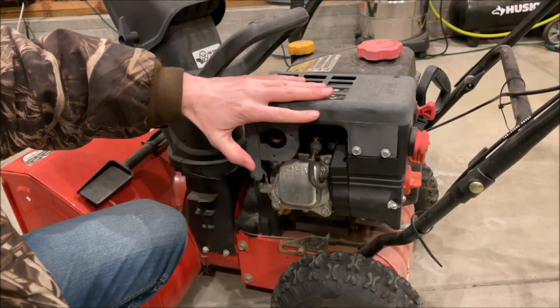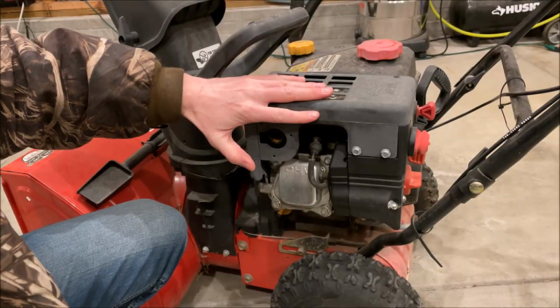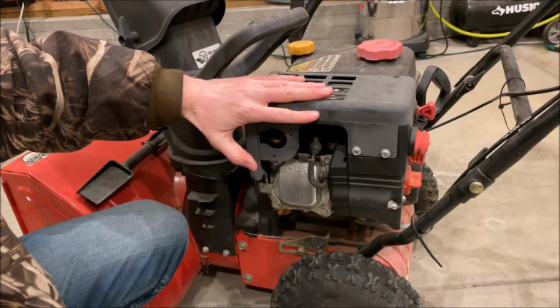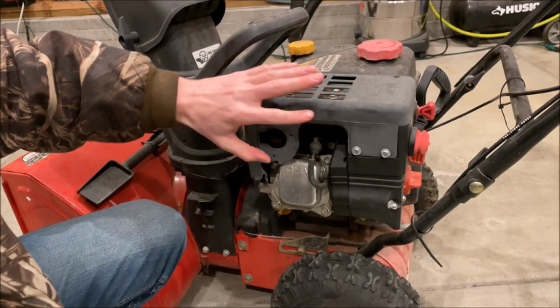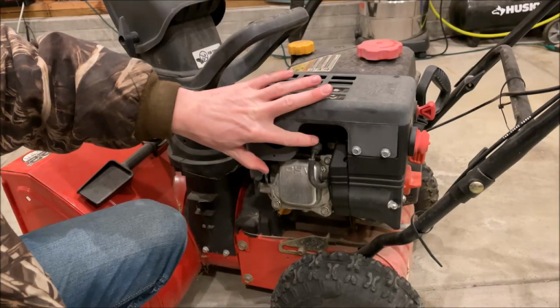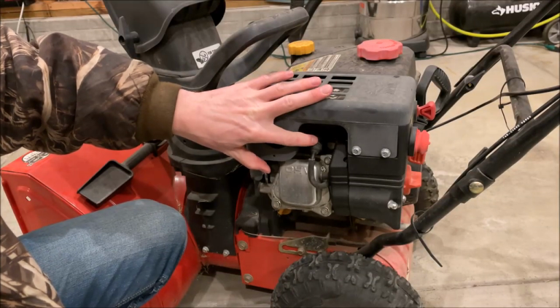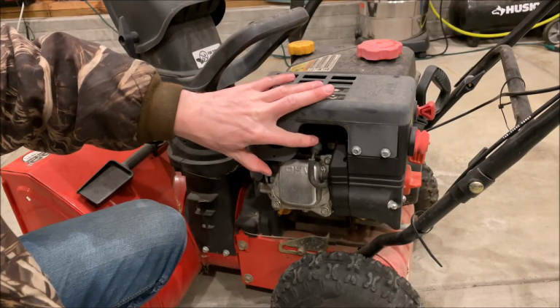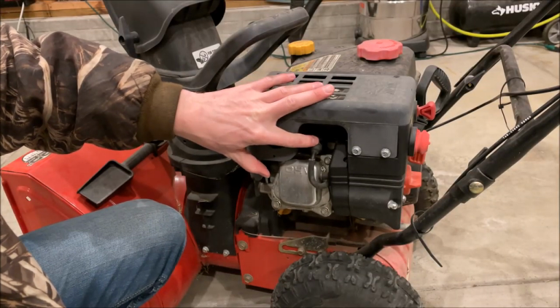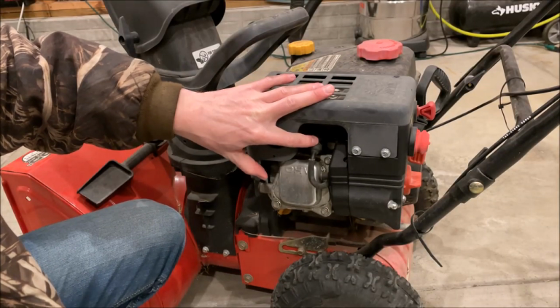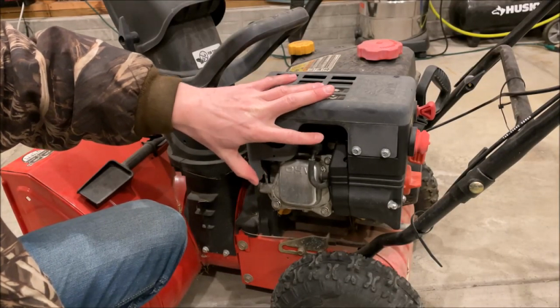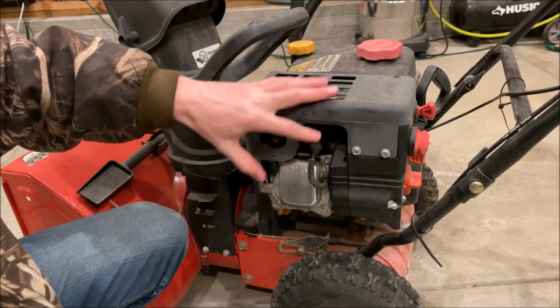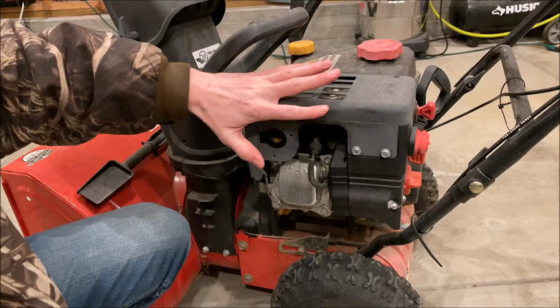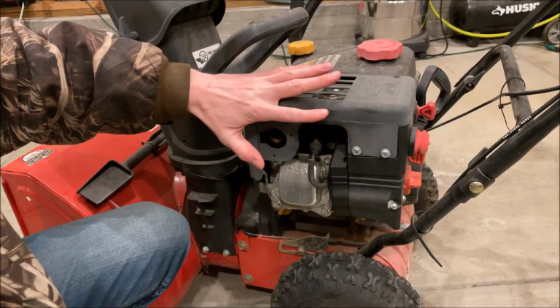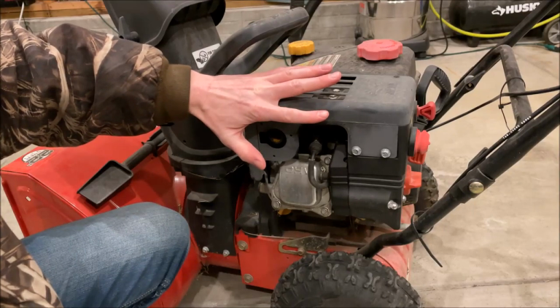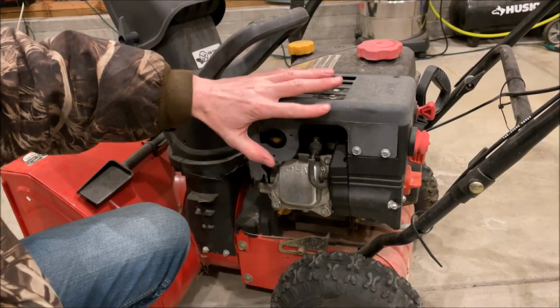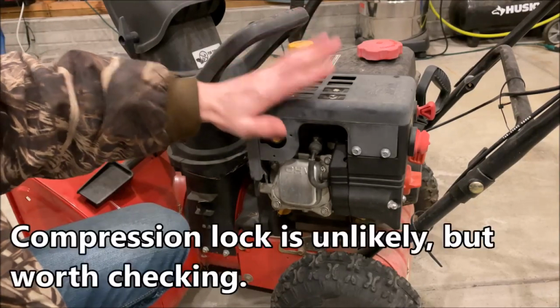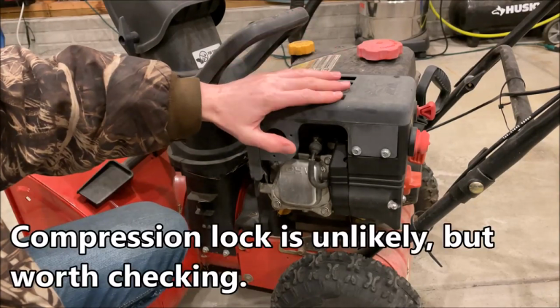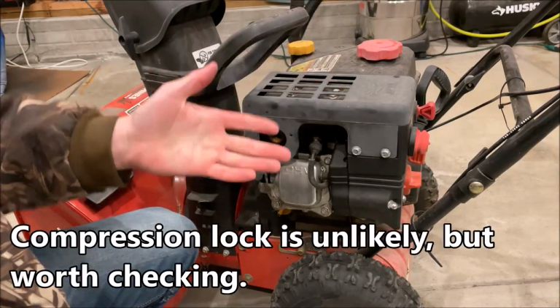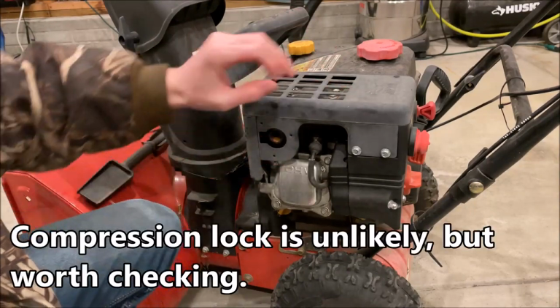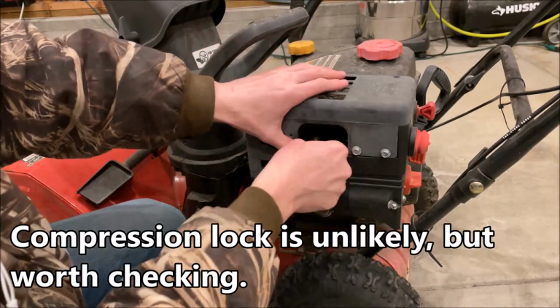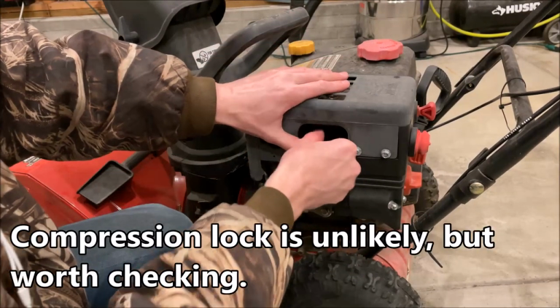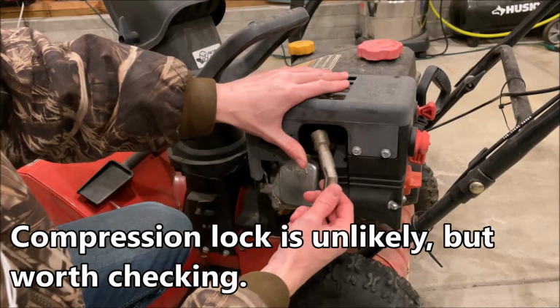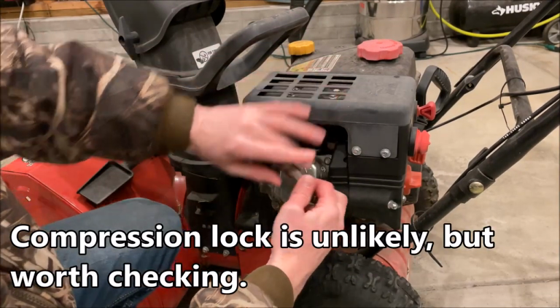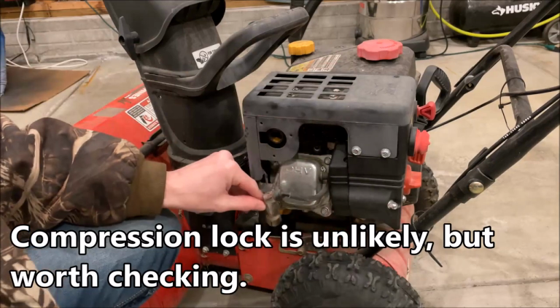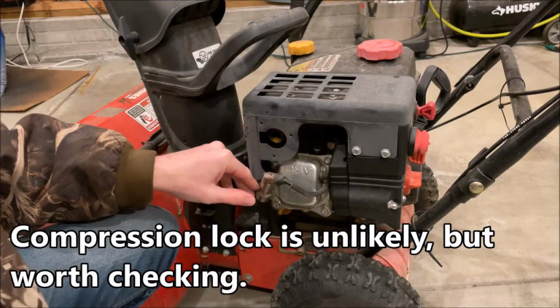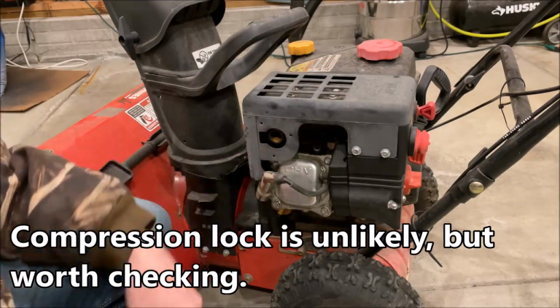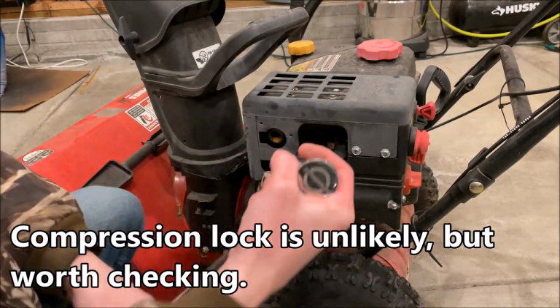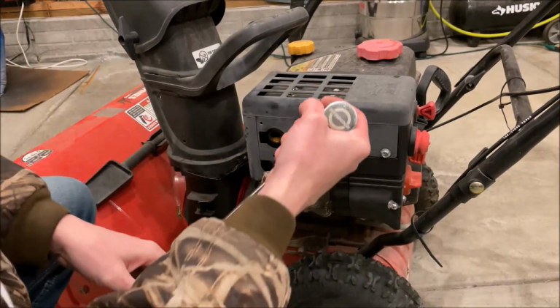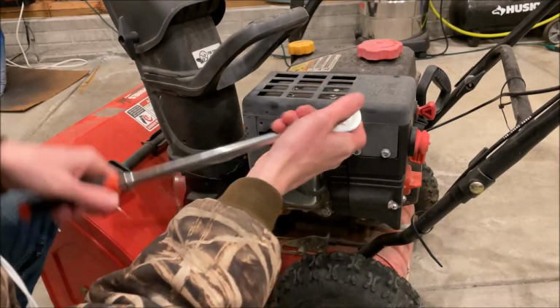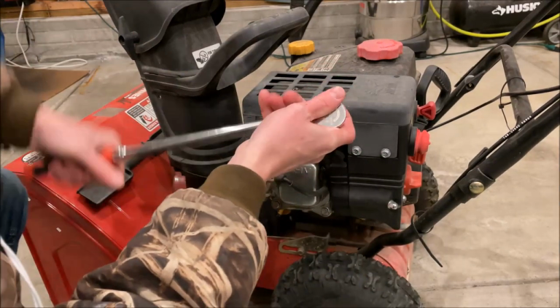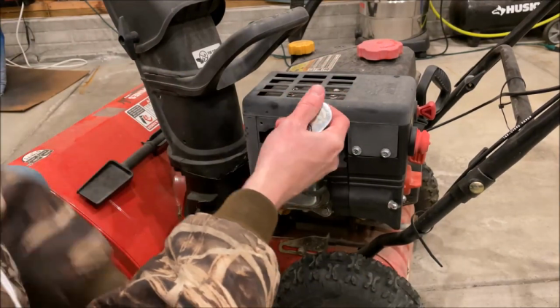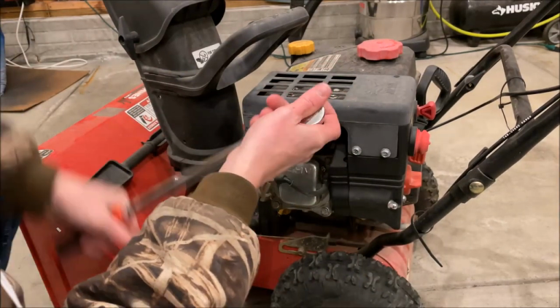Let's try the easiest thing first — let's remove the spark plug to see if that solves our problem. We could just have a compression lock issue; that would be great. All we really need to do is remove the spark plug boot and then remove the spark plug.